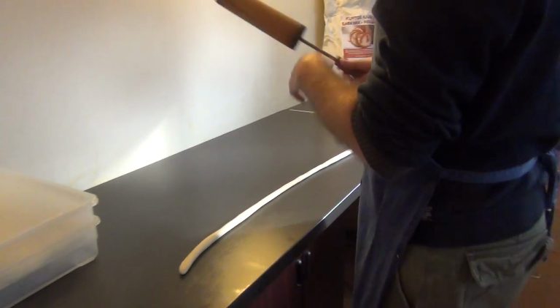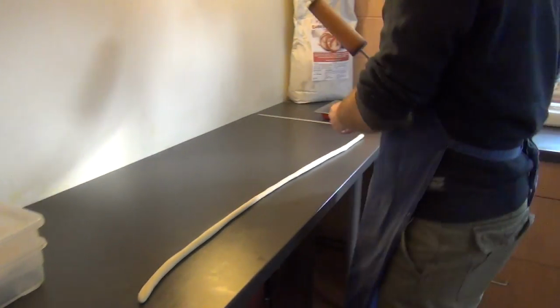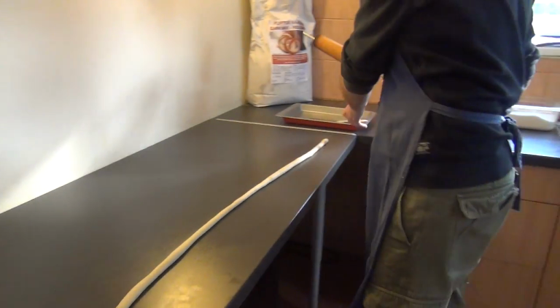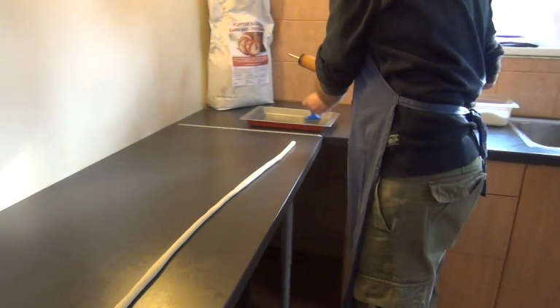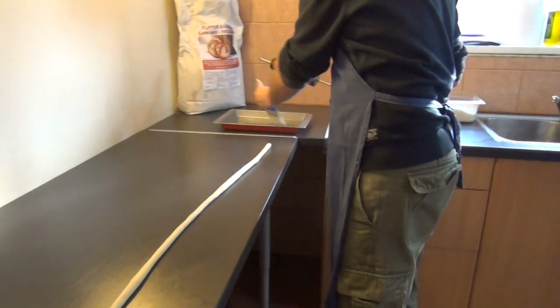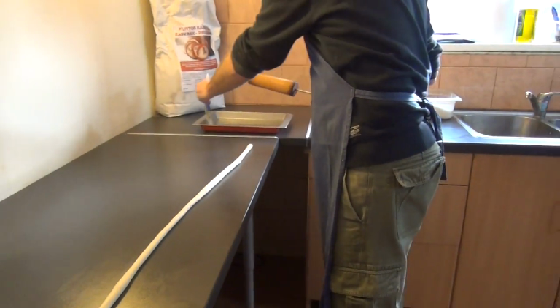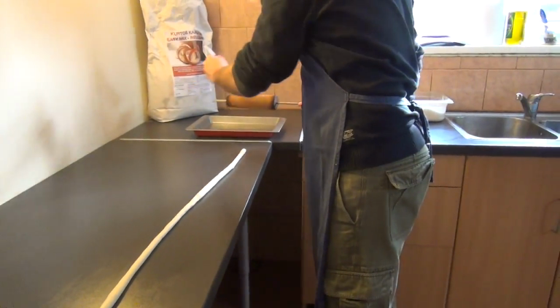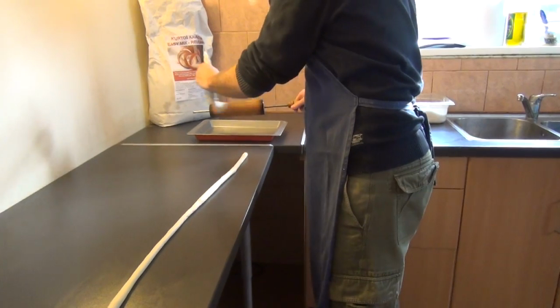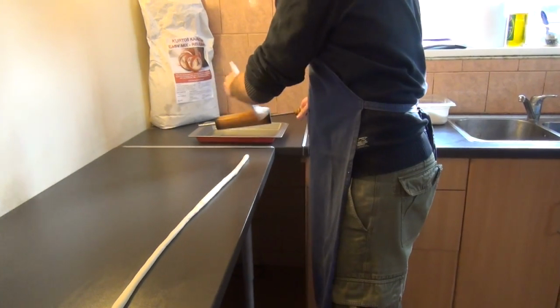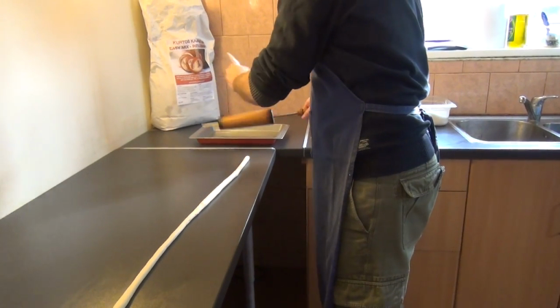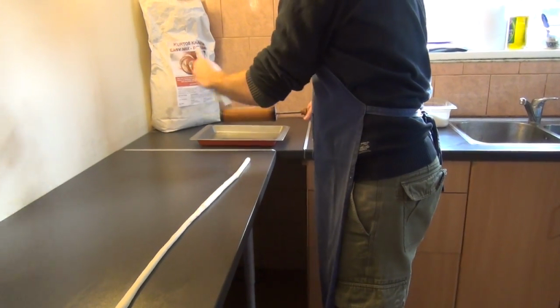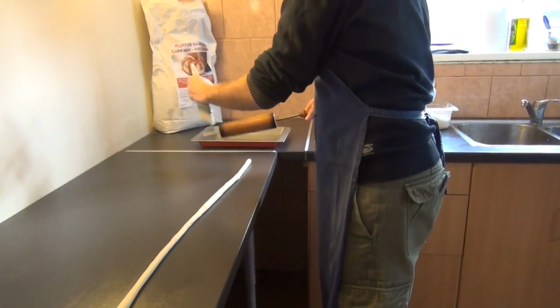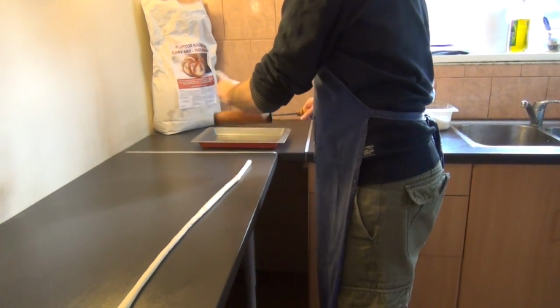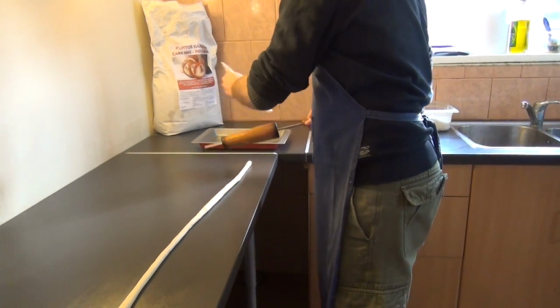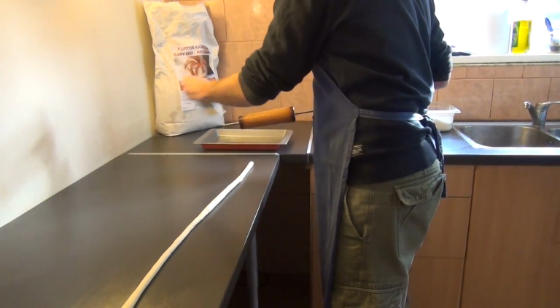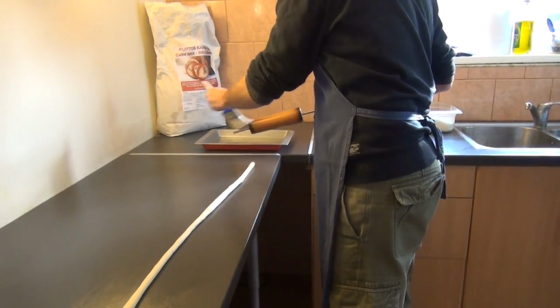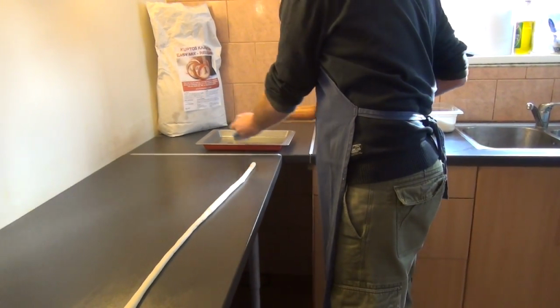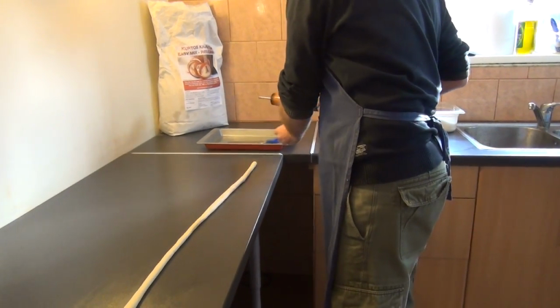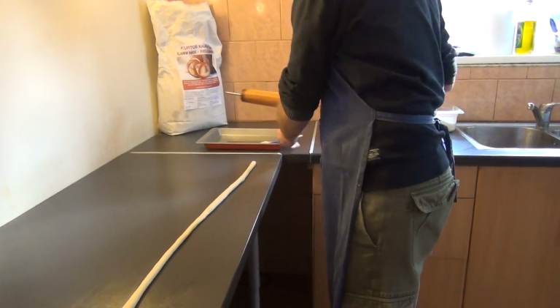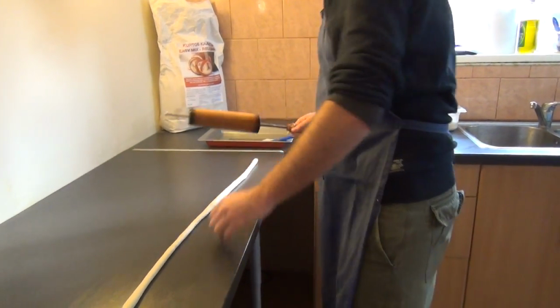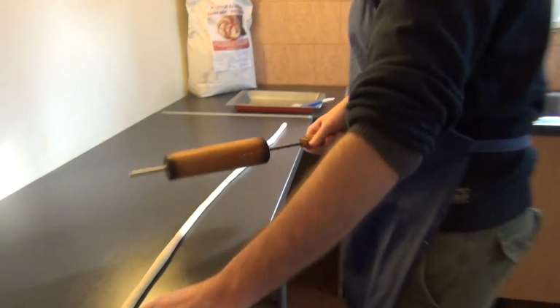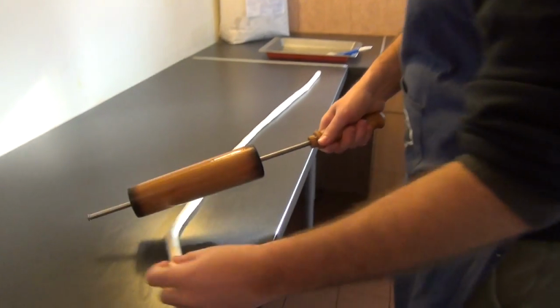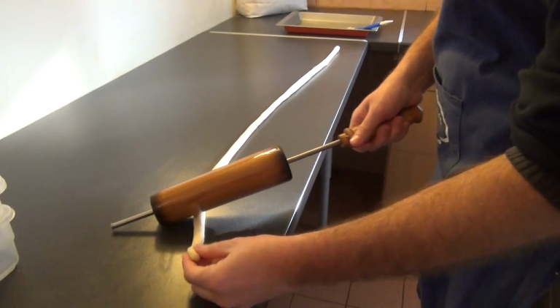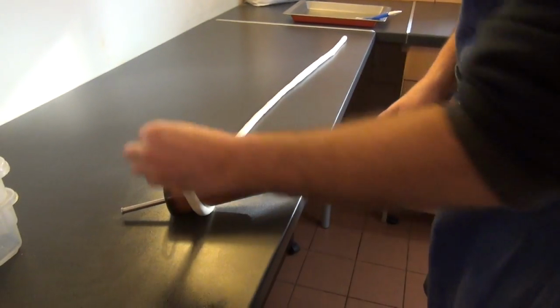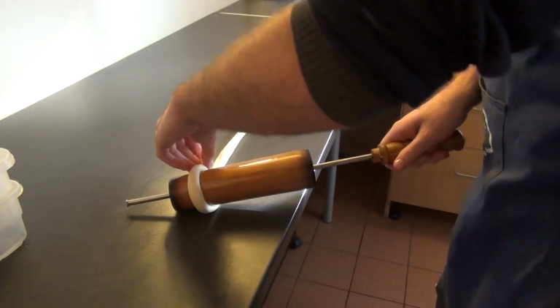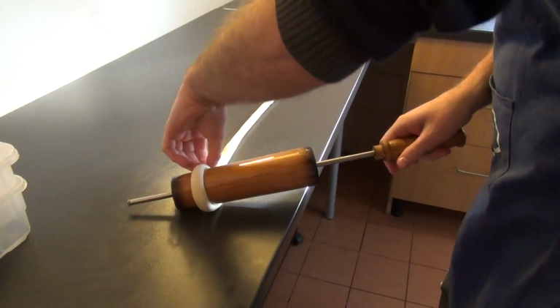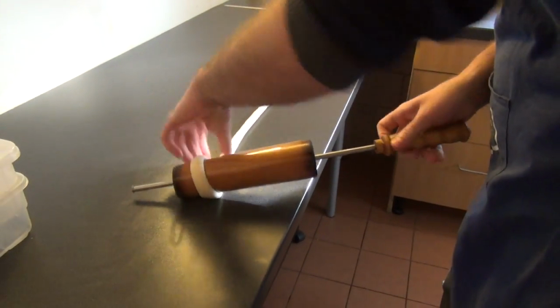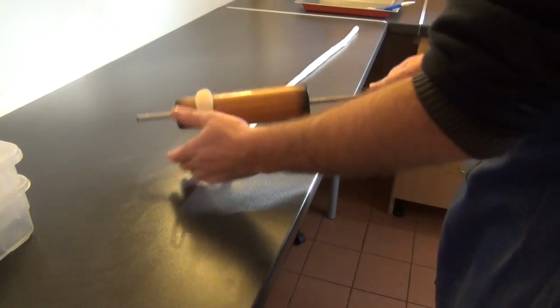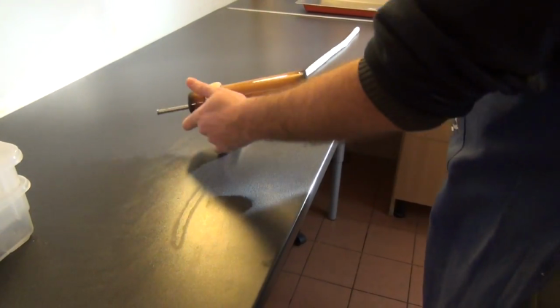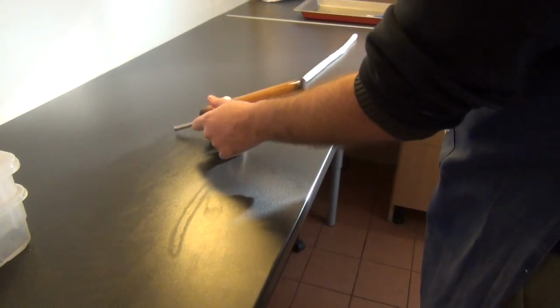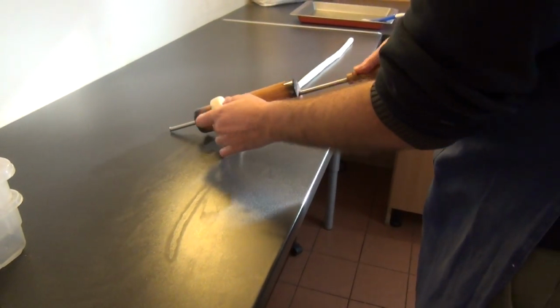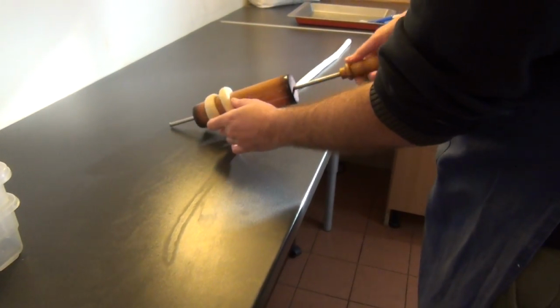Take one of your cooking rolls, apply a small amount of oil, and begin to wrap the dough around the cooking roll.